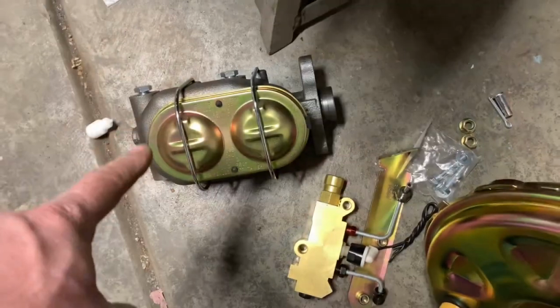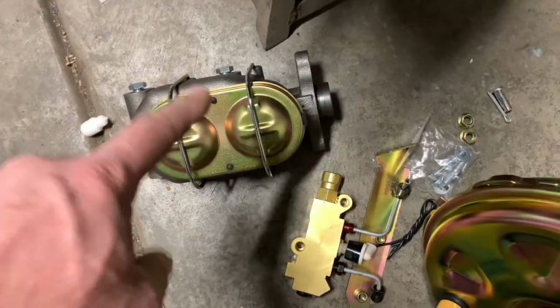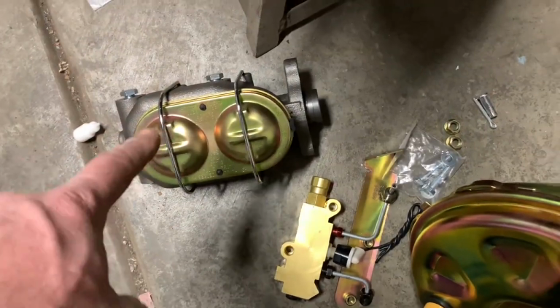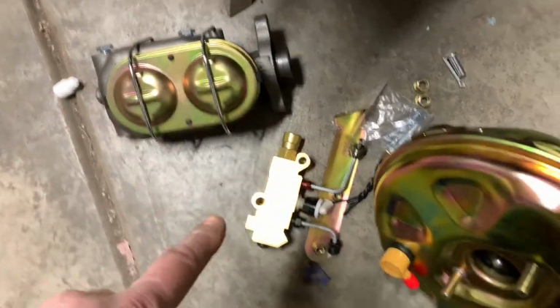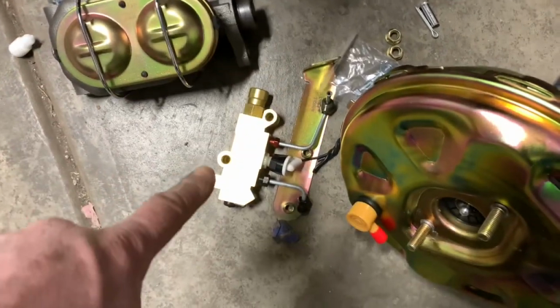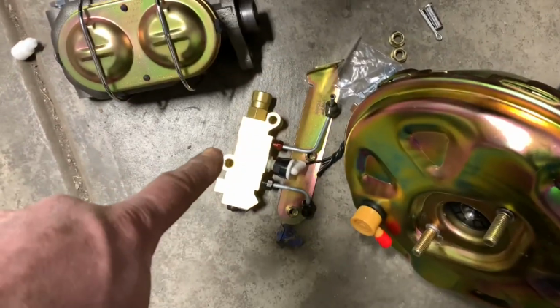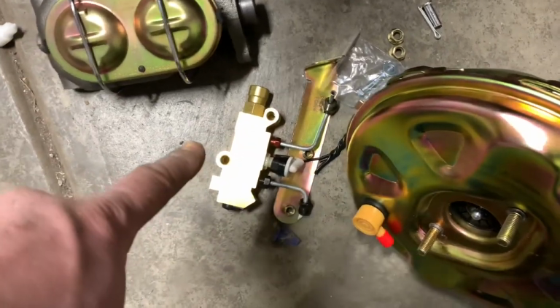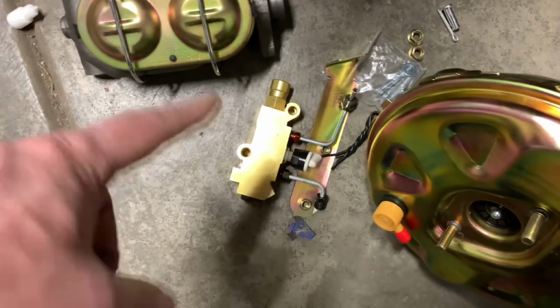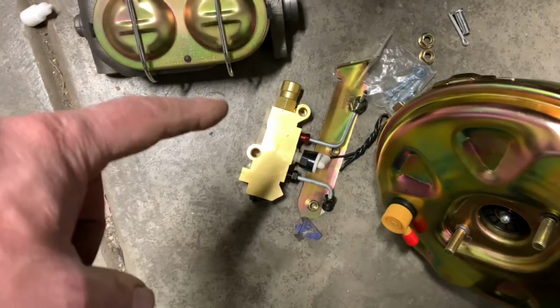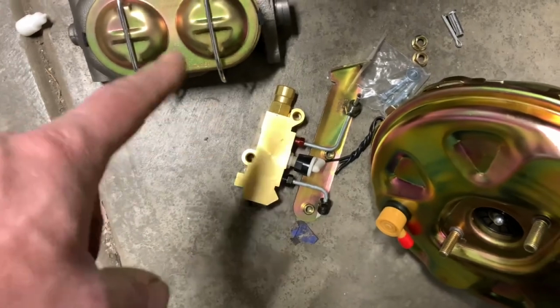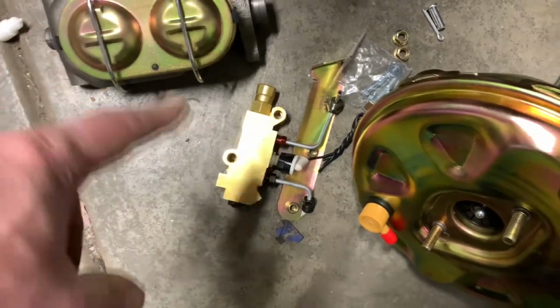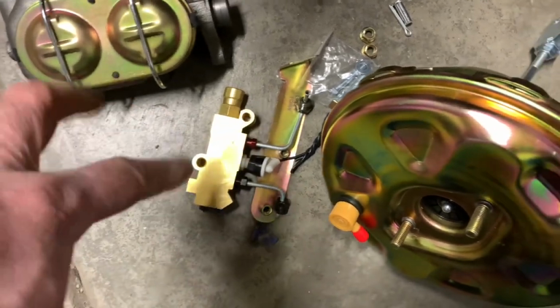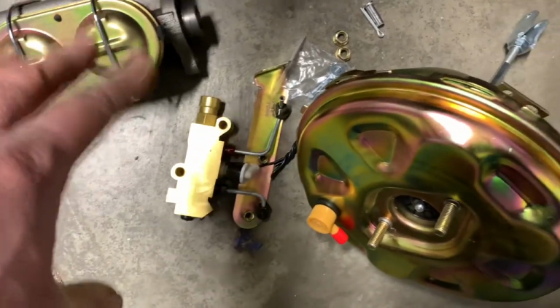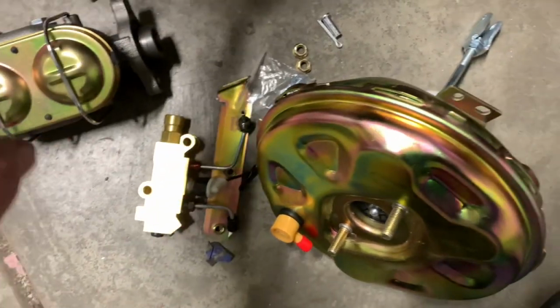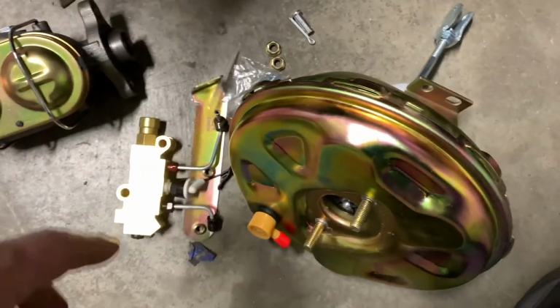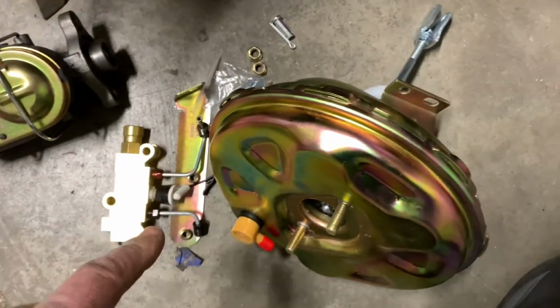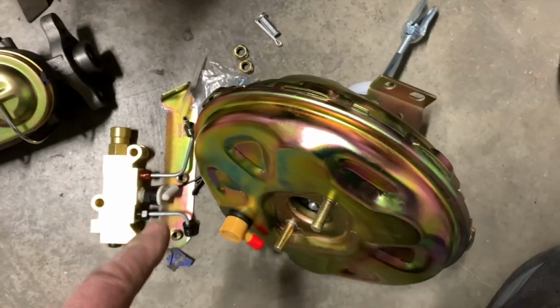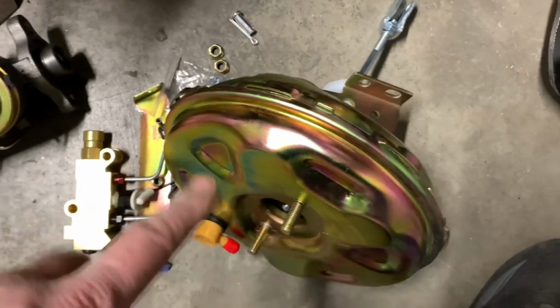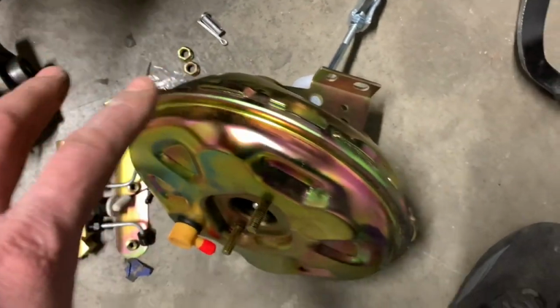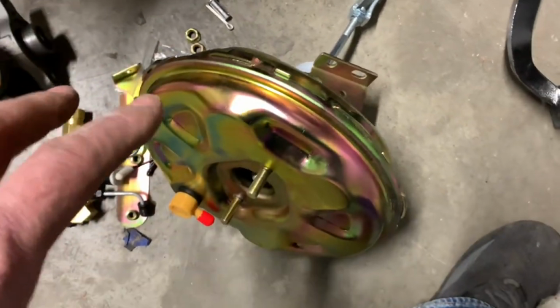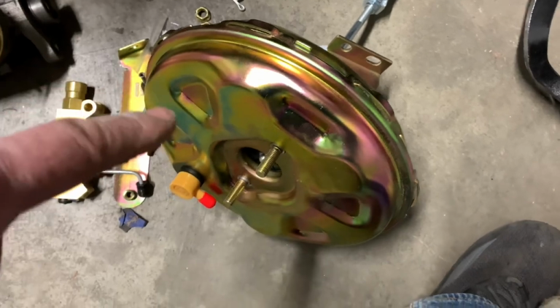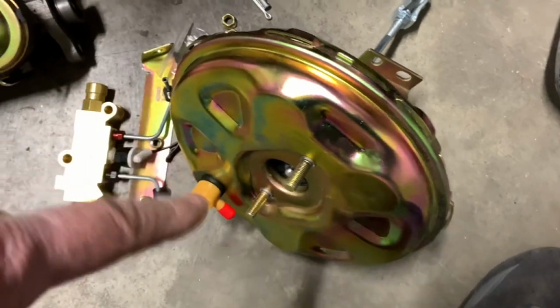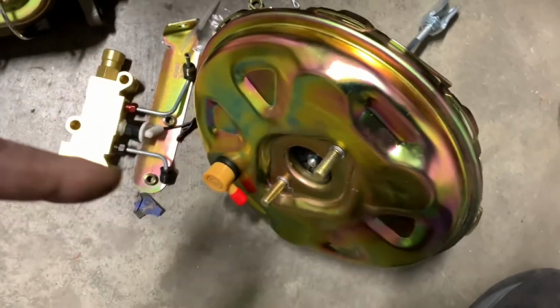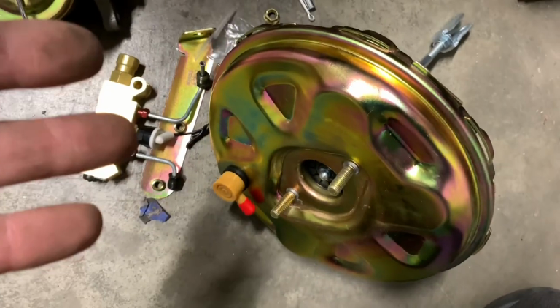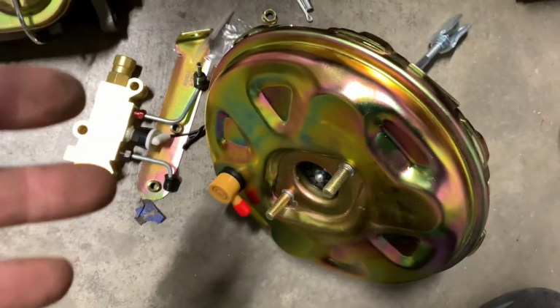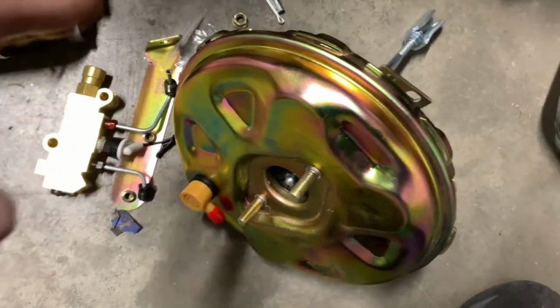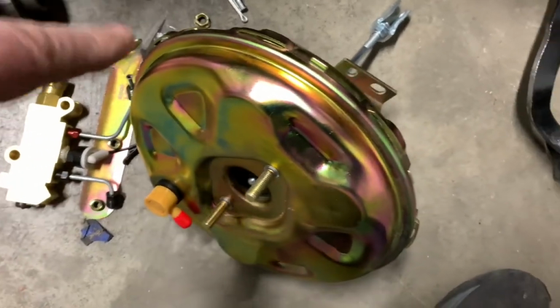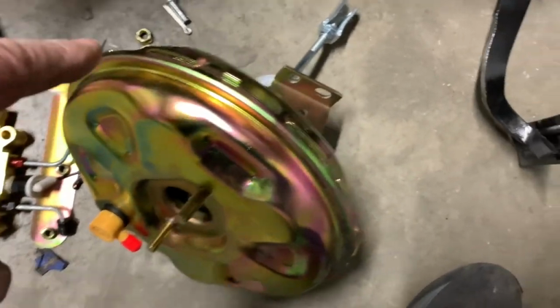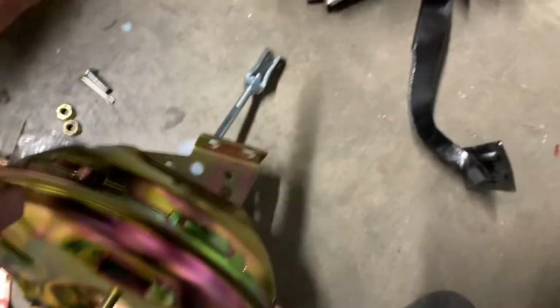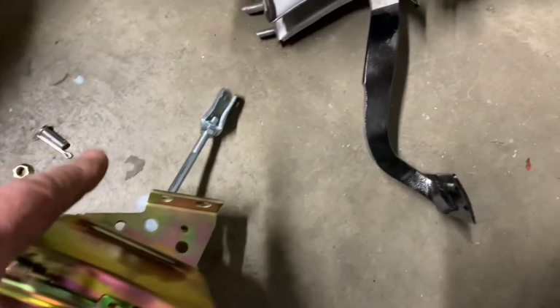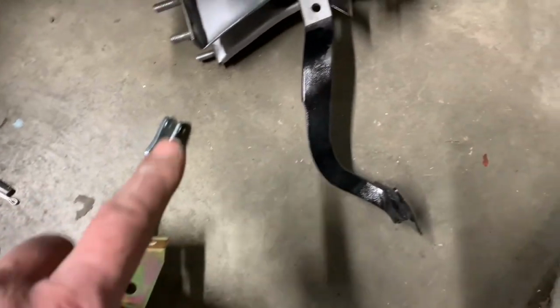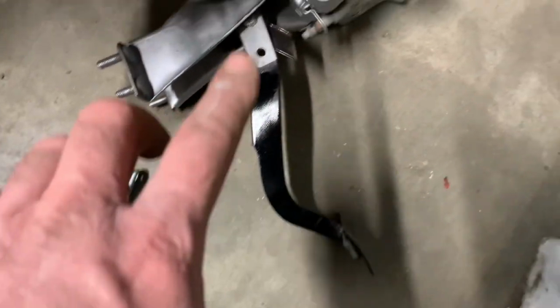Master cylinder for a disc brake car. Brand new combination valve — takes care of distribution and everything, keeps the brakes working happy. New power brake booster came with this kit here. Pretty shiny and new and all done up nice.